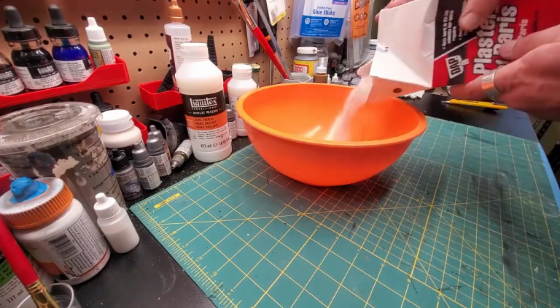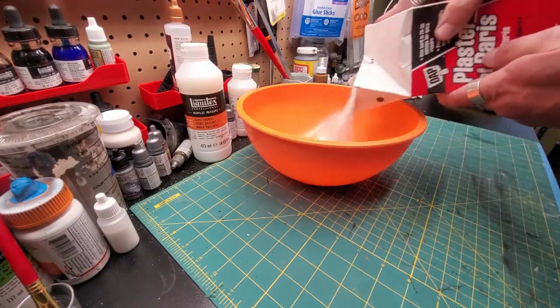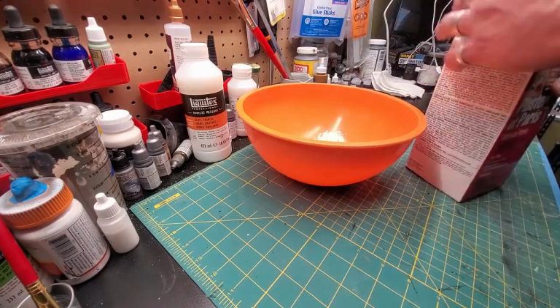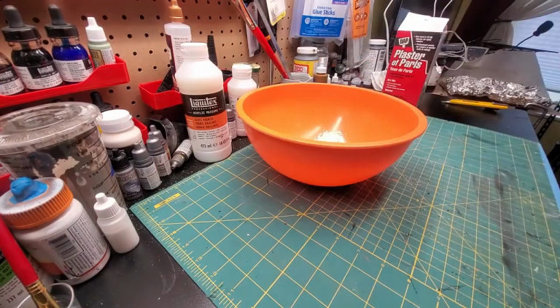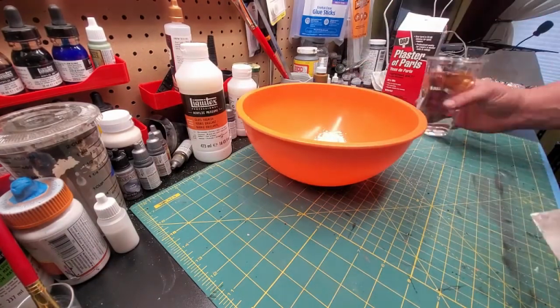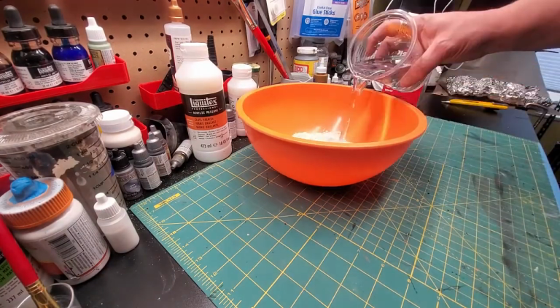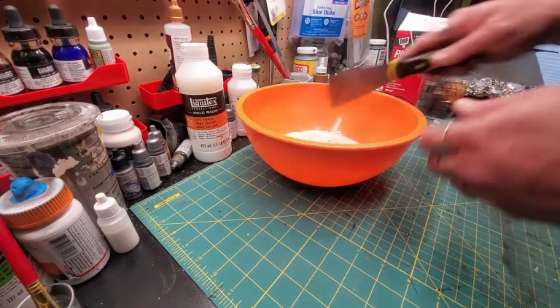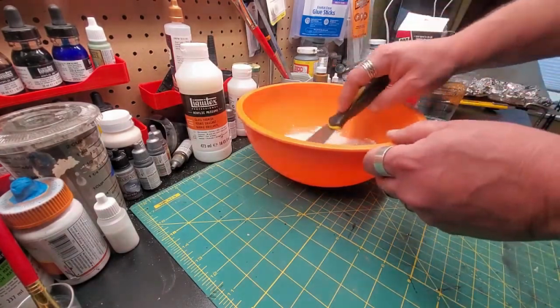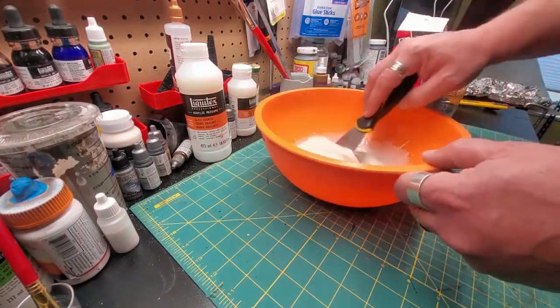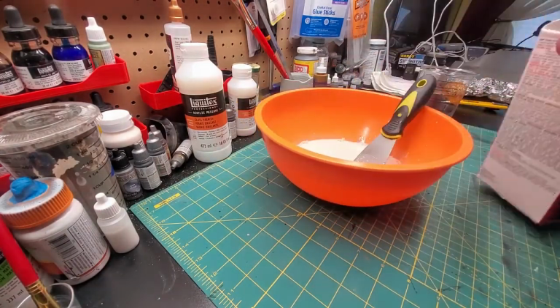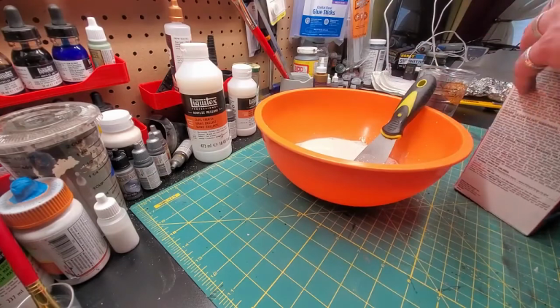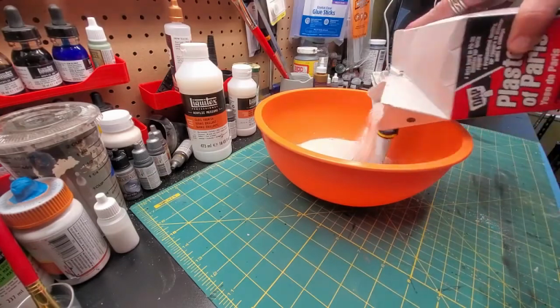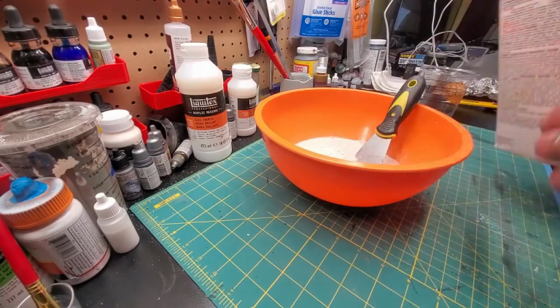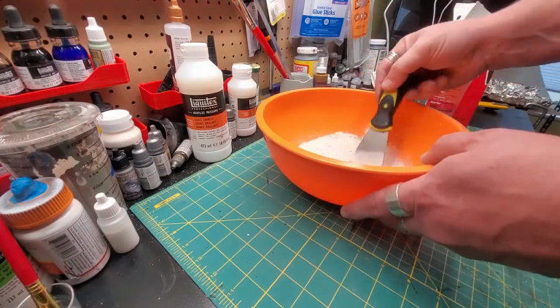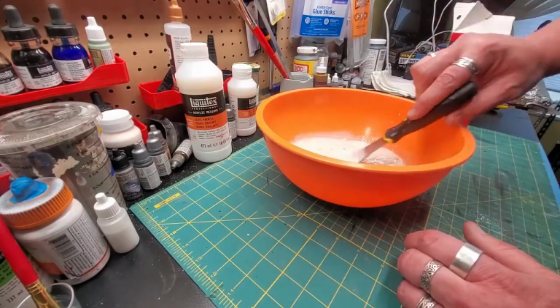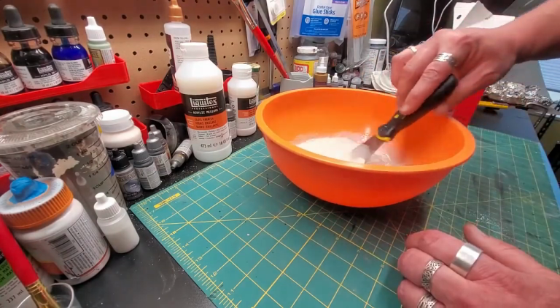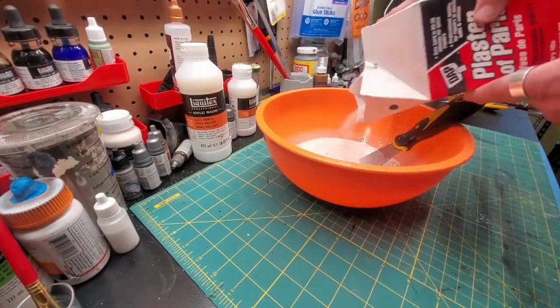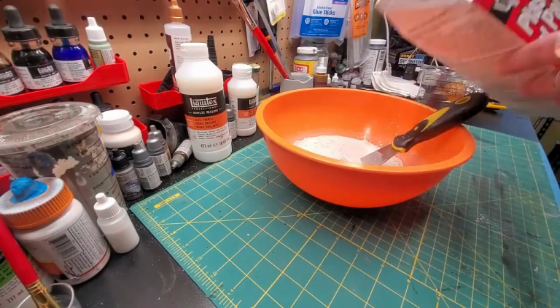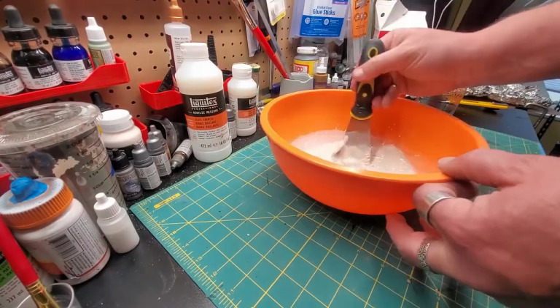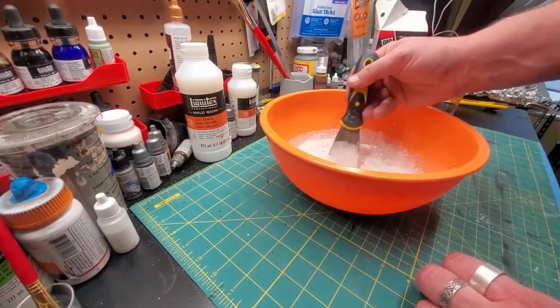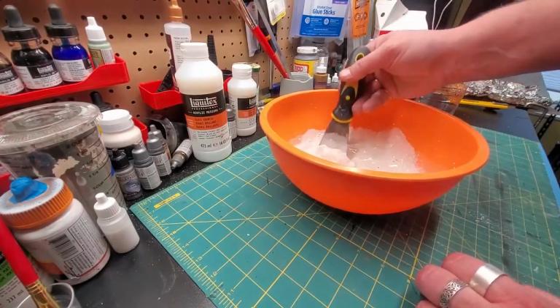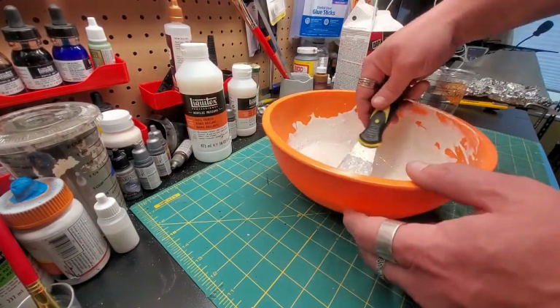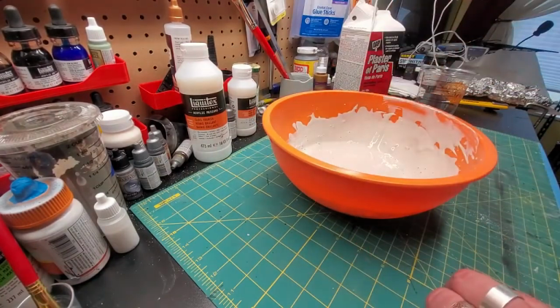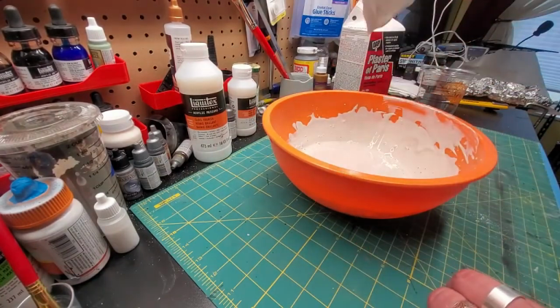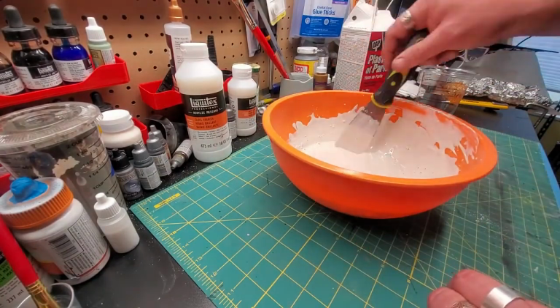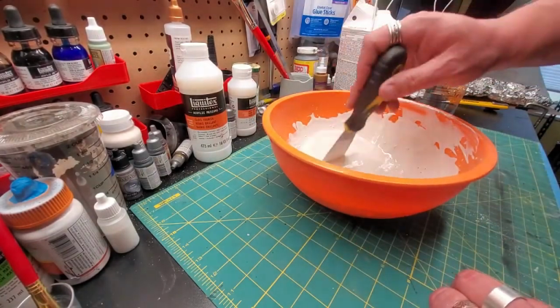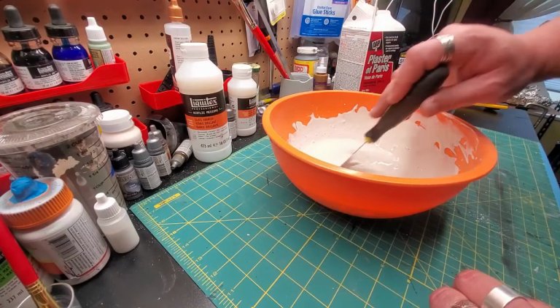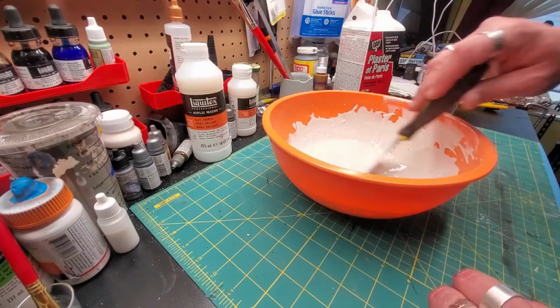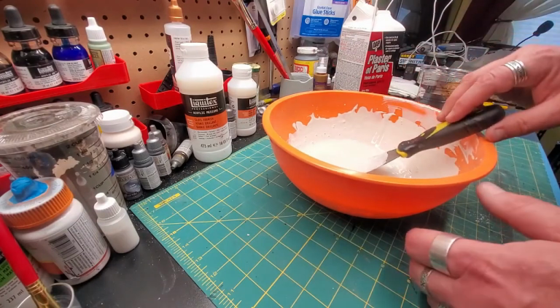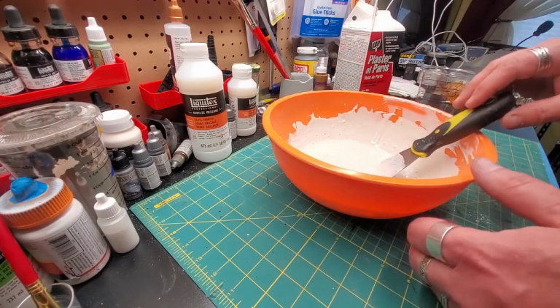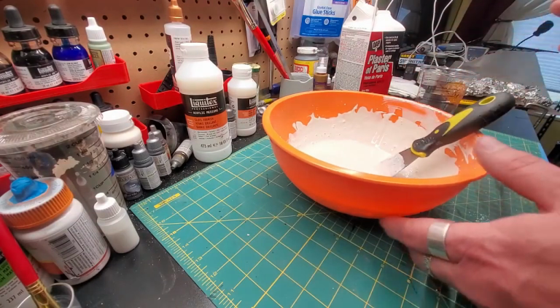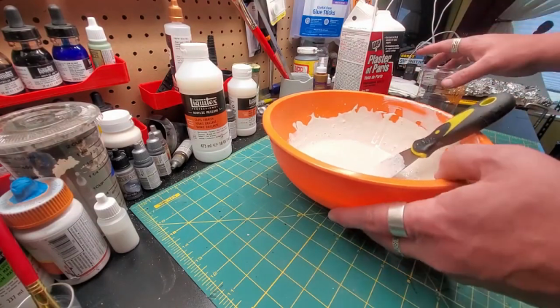So that you can make something that's the consistency of very runny pancake batter. Plaster of Paris first, then water. Mix. More plaster of Paris. Mix. More plaster of Paris. Mix. And runny pancake batter we got.